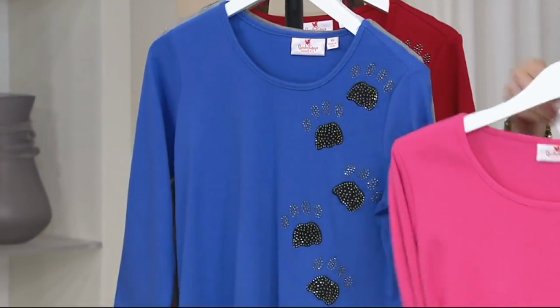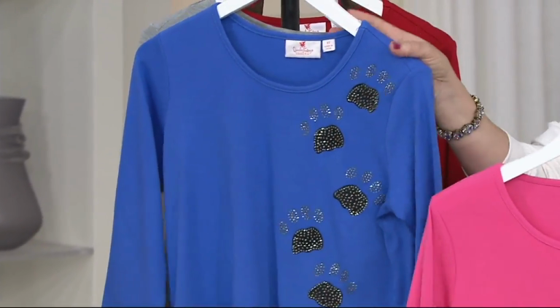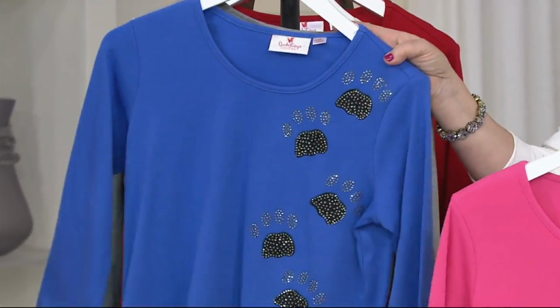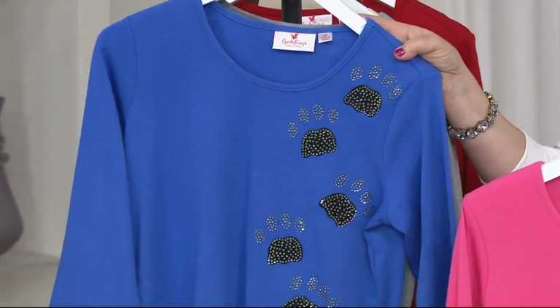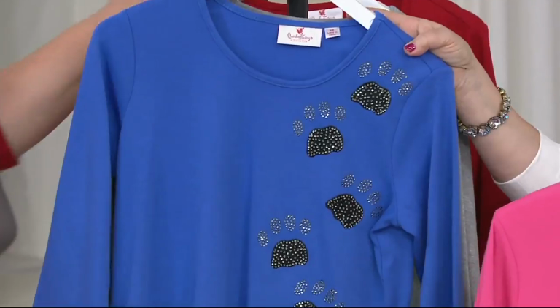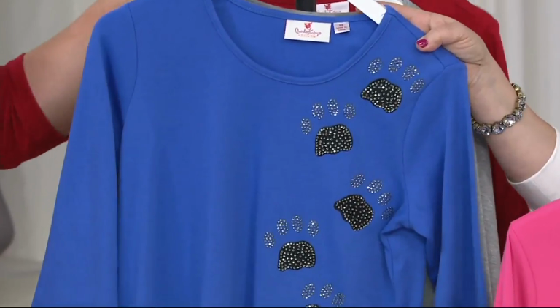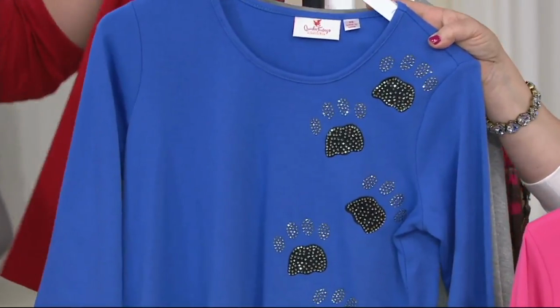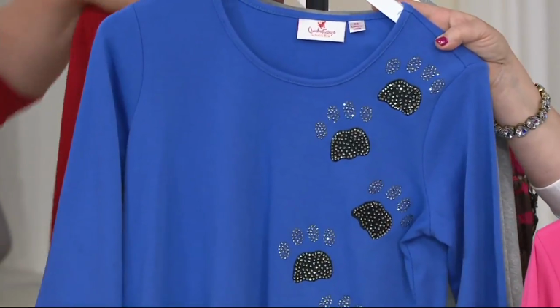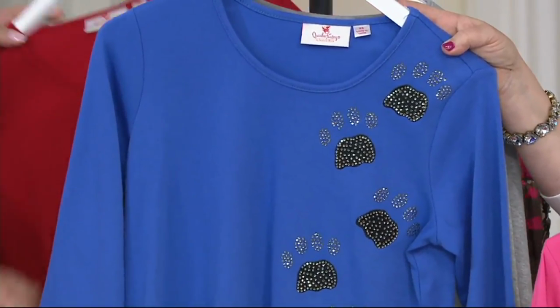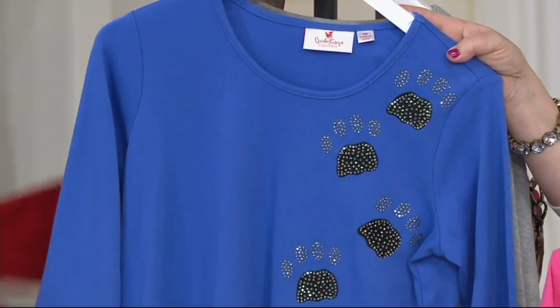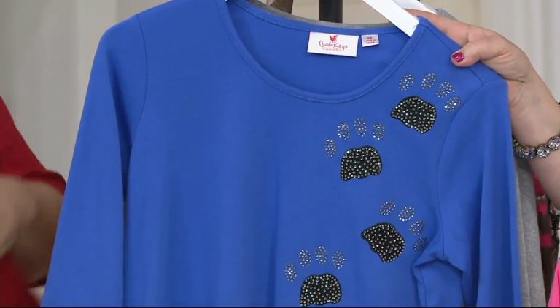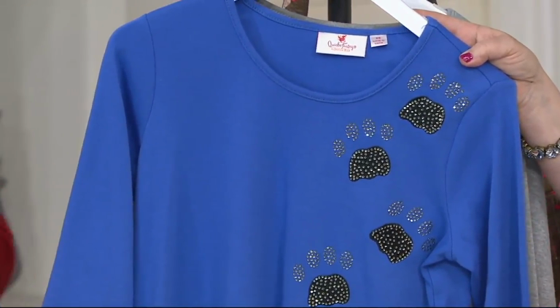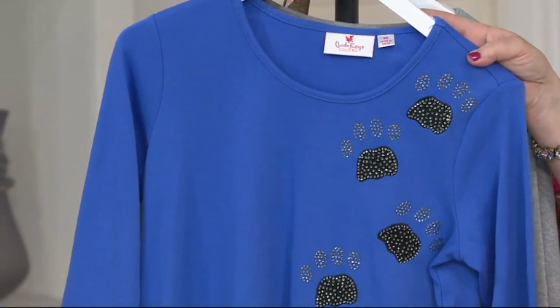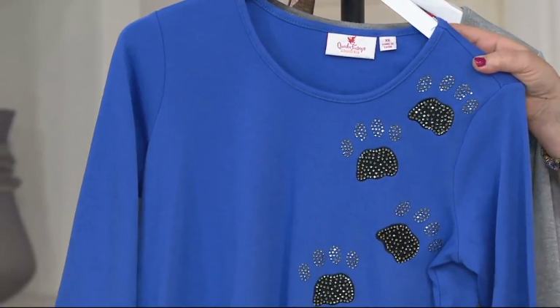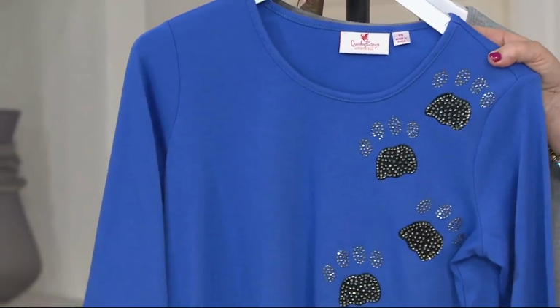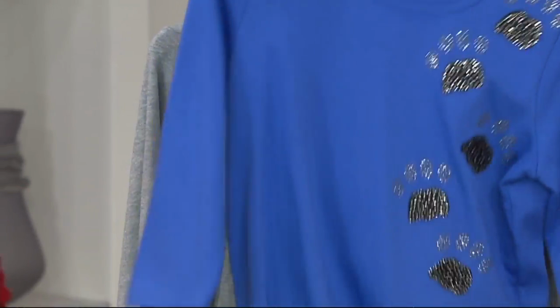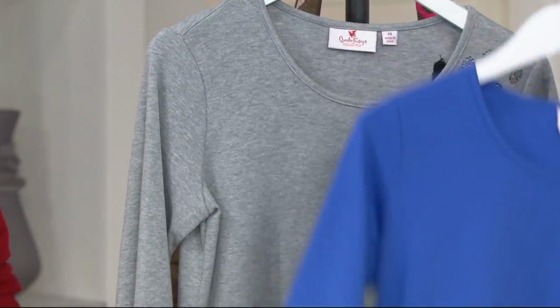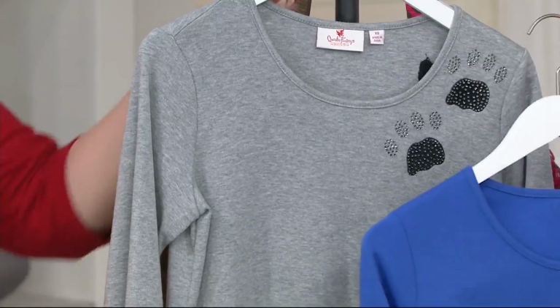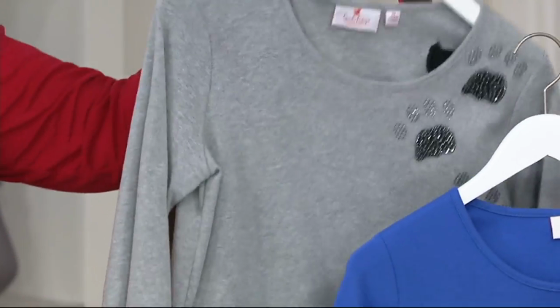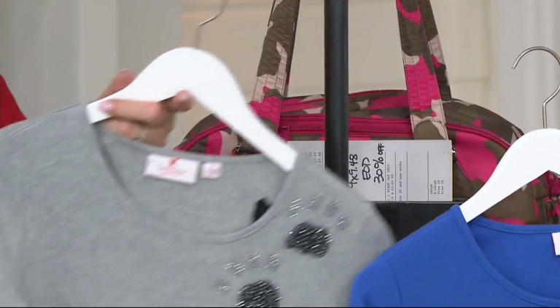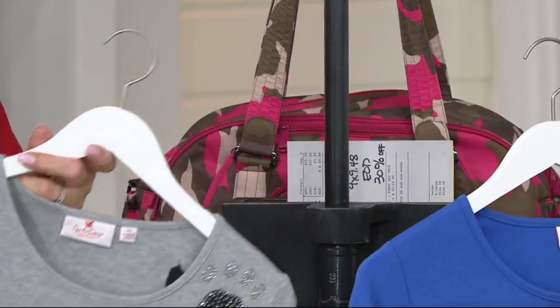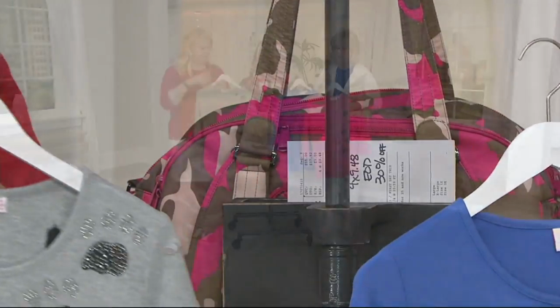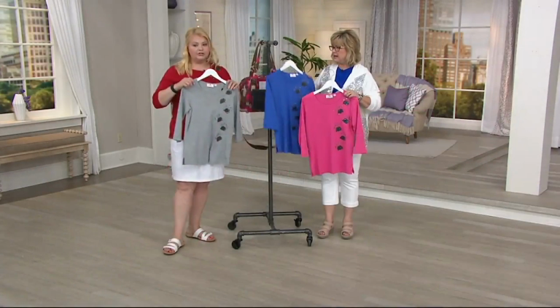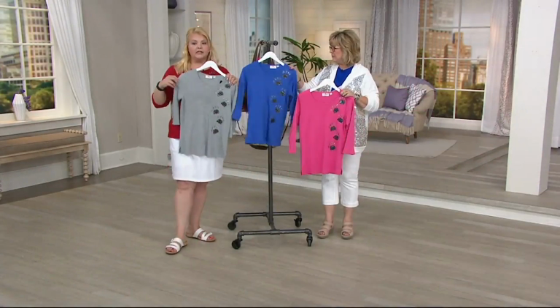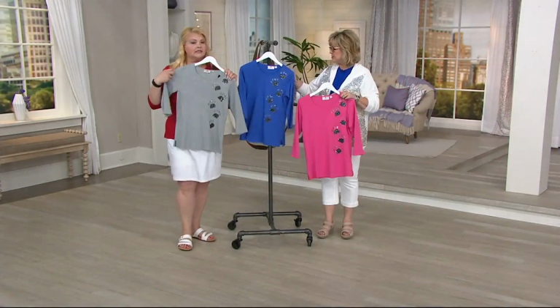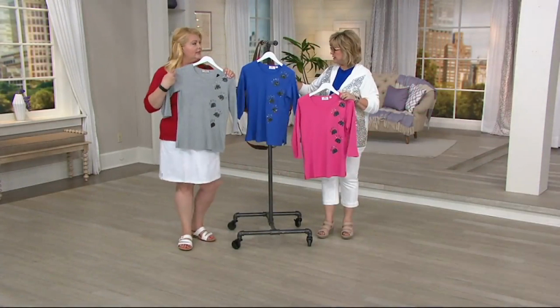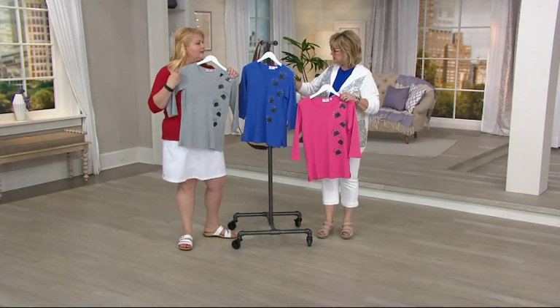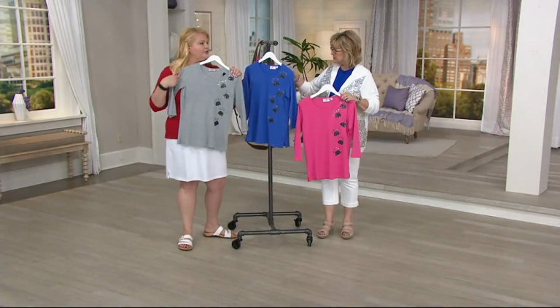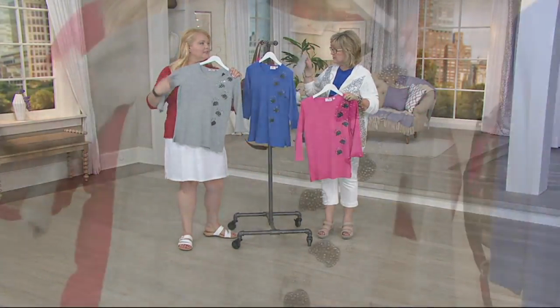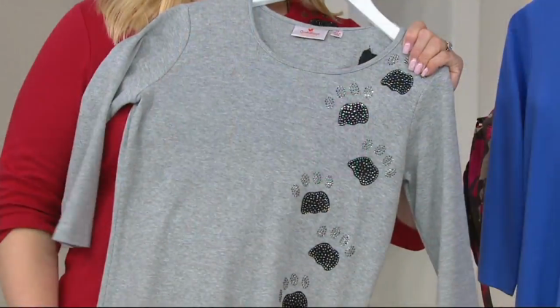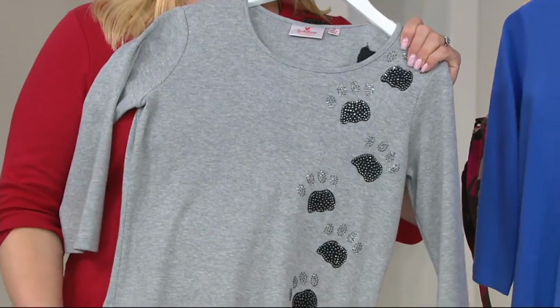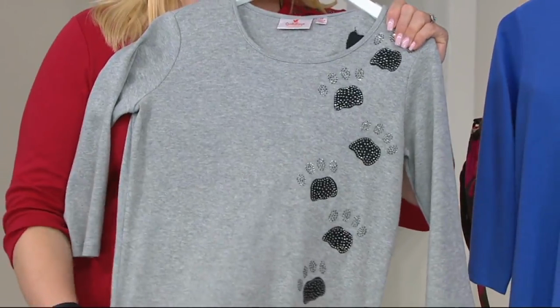We also have this beautiful blue, which is great for your red, white, and blues — it looks great with black denim. And then the gray, which is the one I own. Aren't these great? I hate to tease with it.